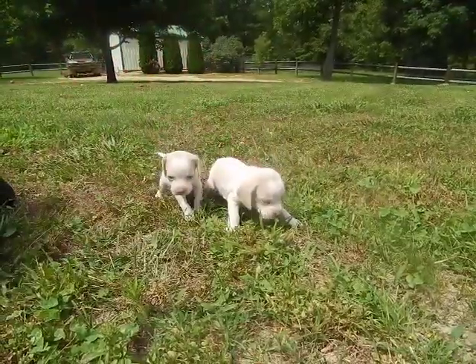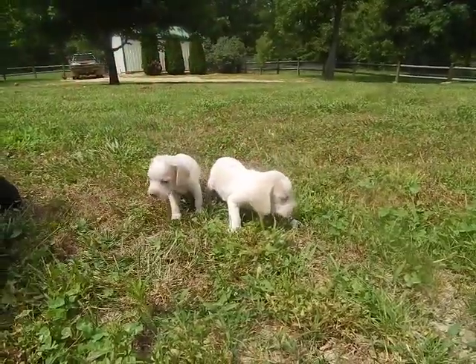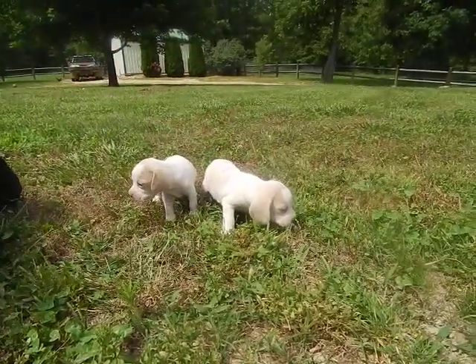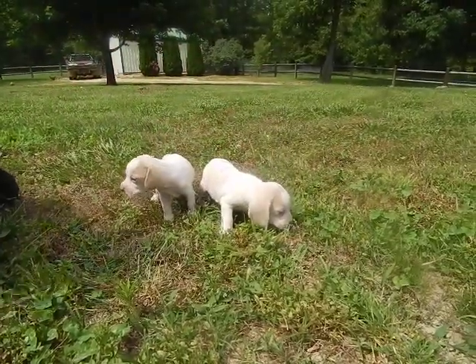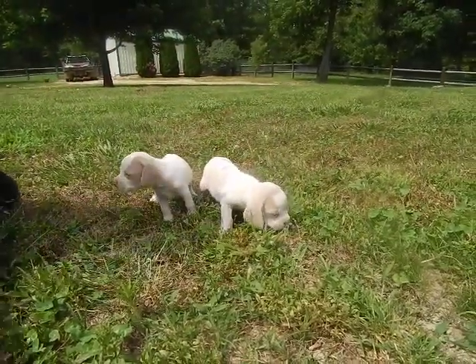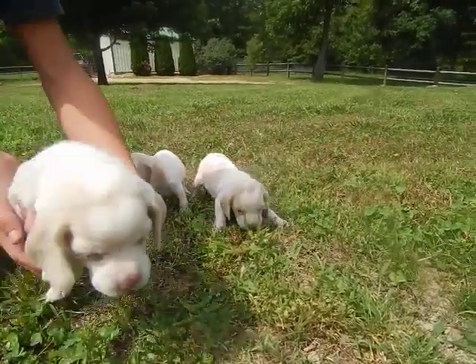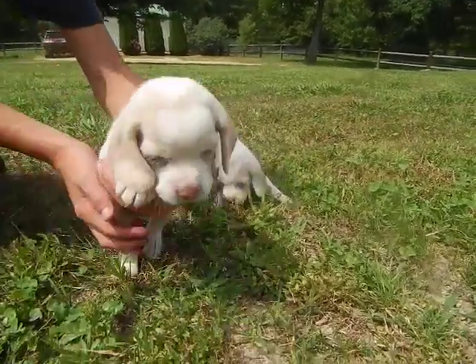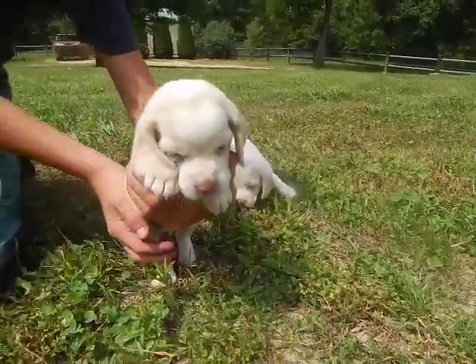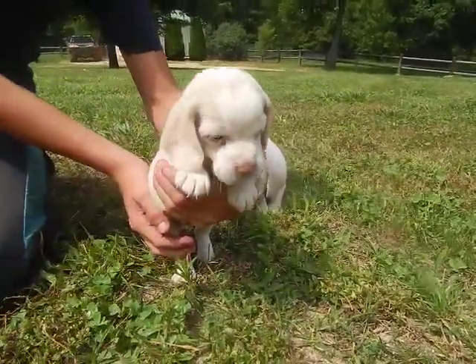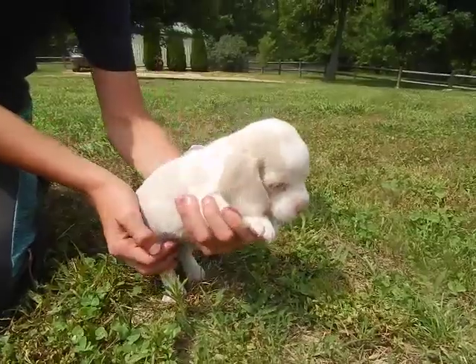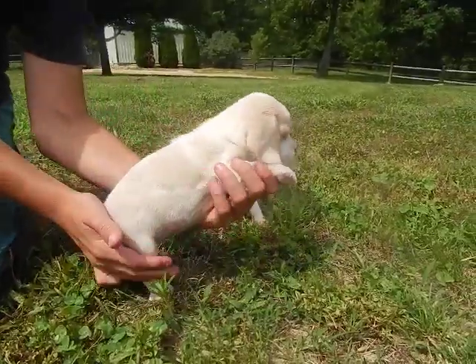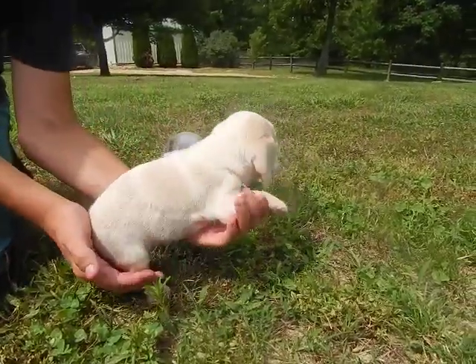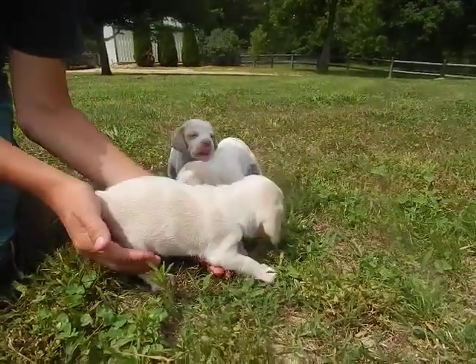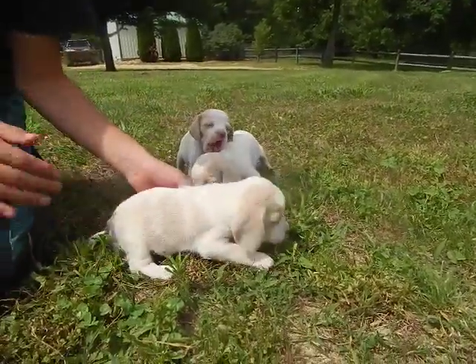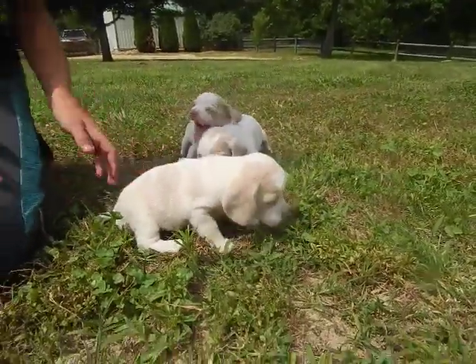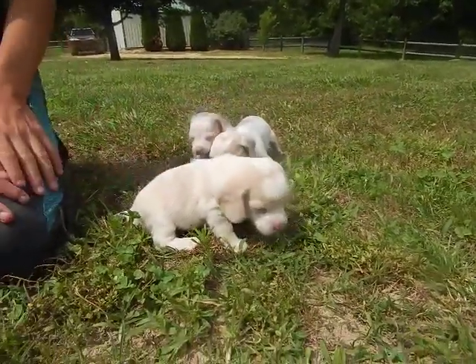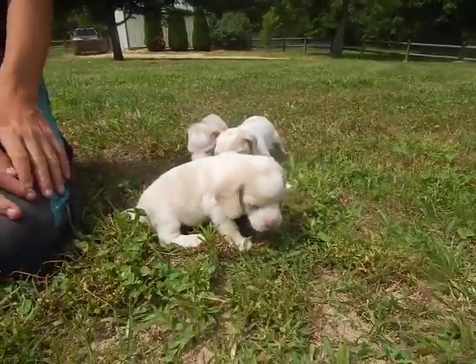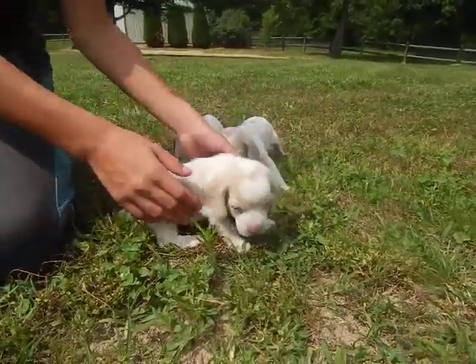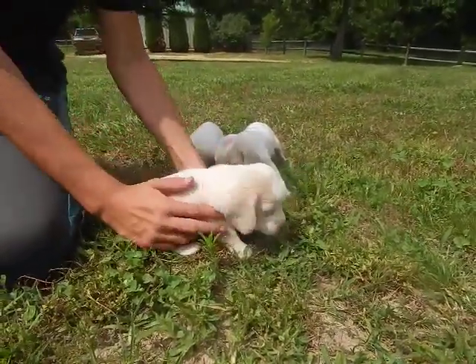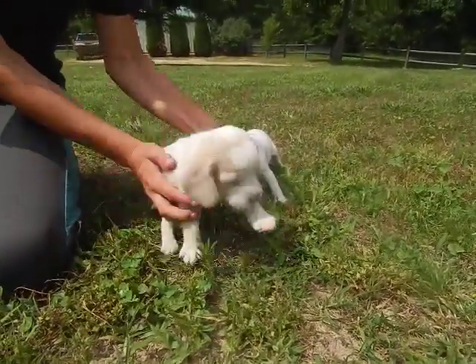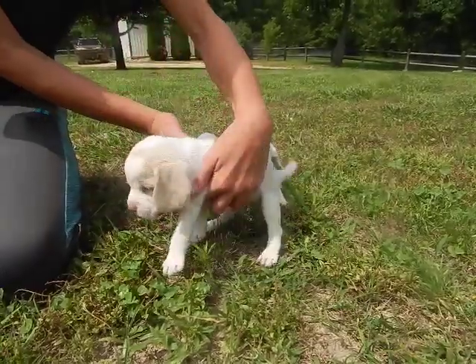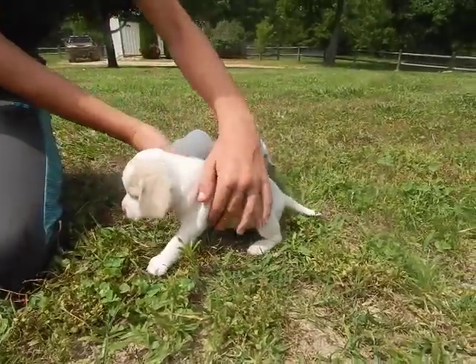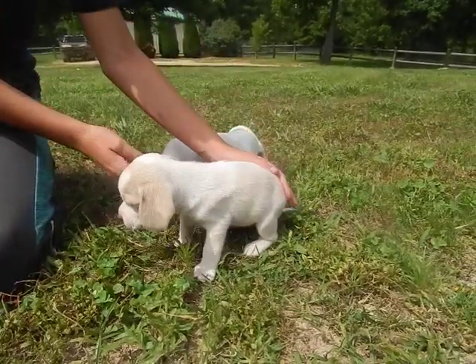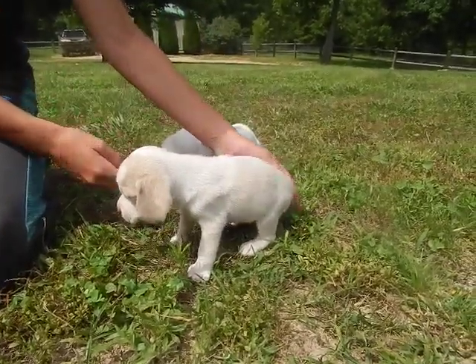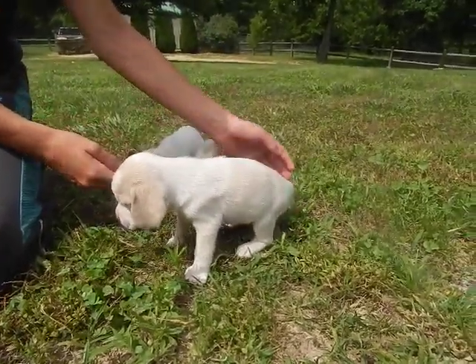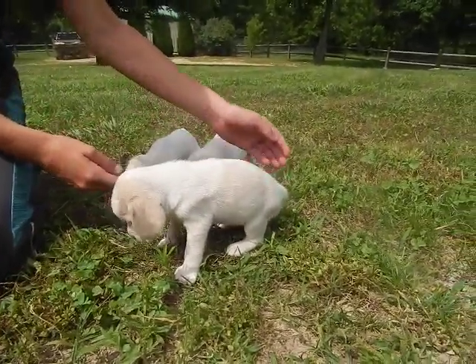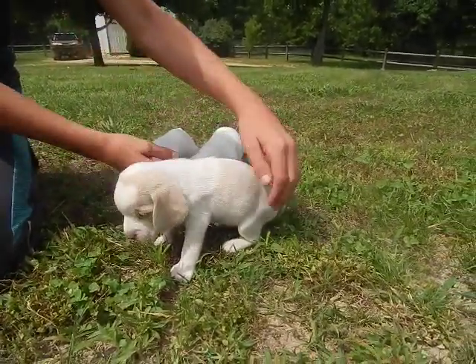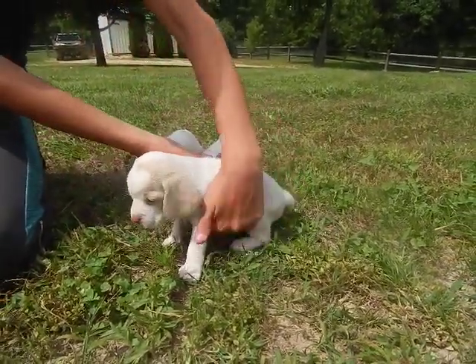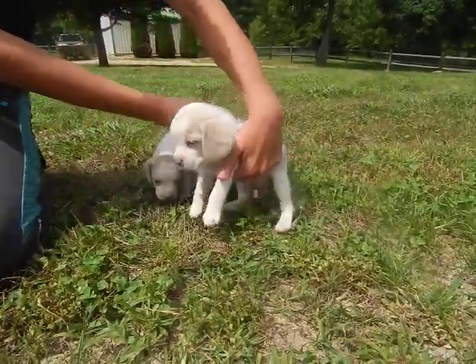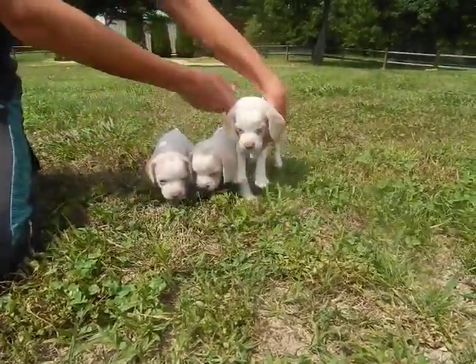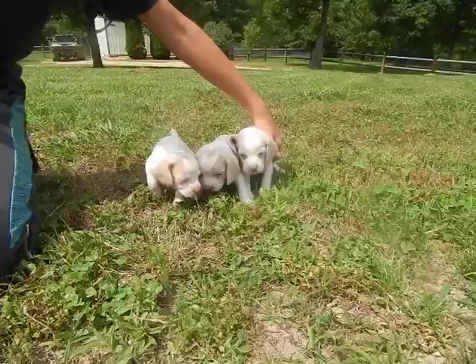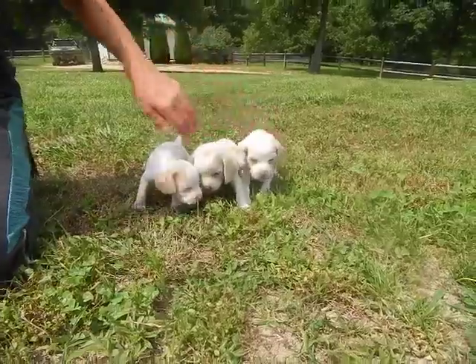Libby. Here comes Libby. This one's Libby. Put her down. Okay, turn around. They're still not walking very good. There's Libby. Okay, next.